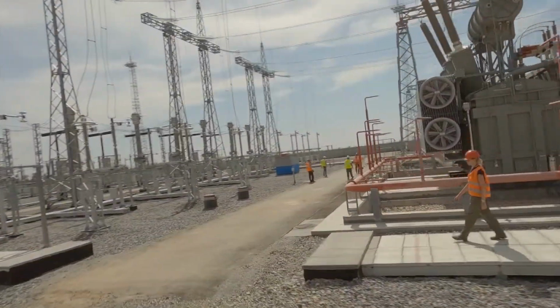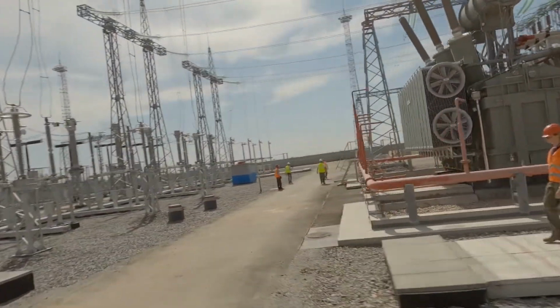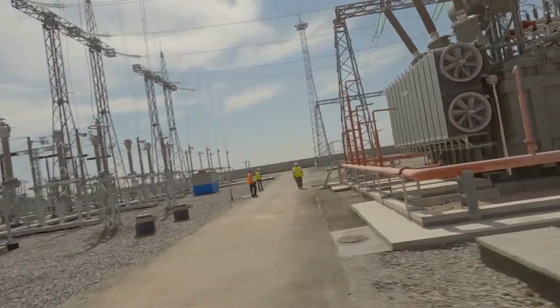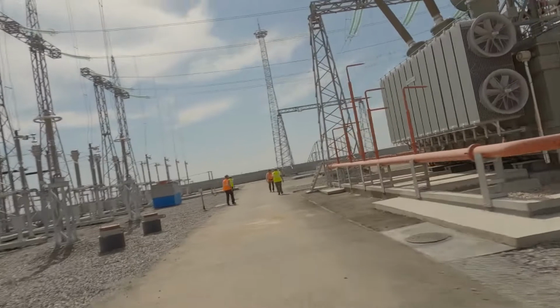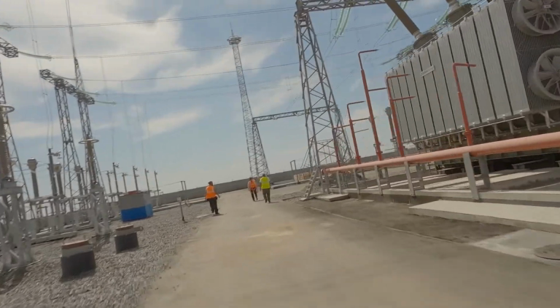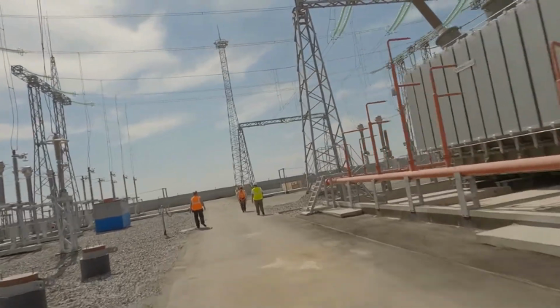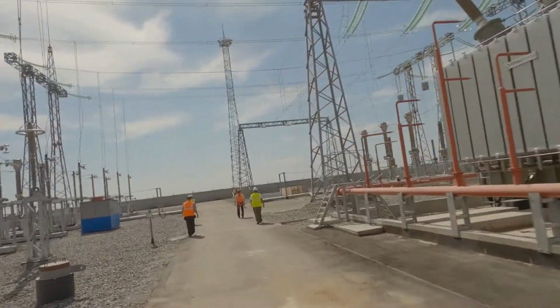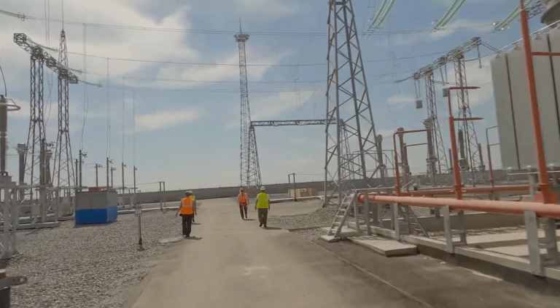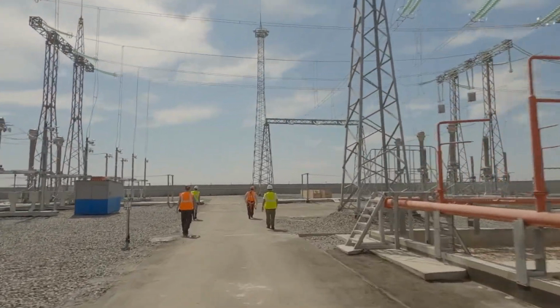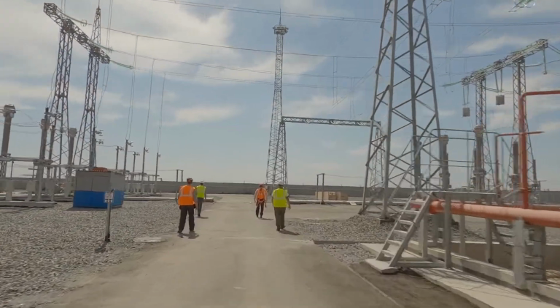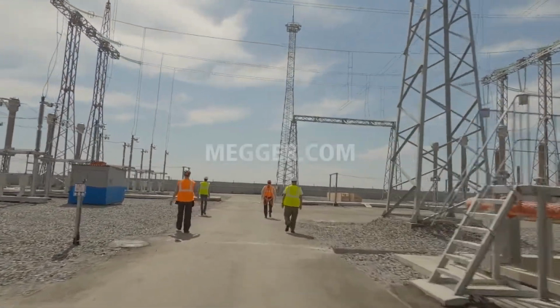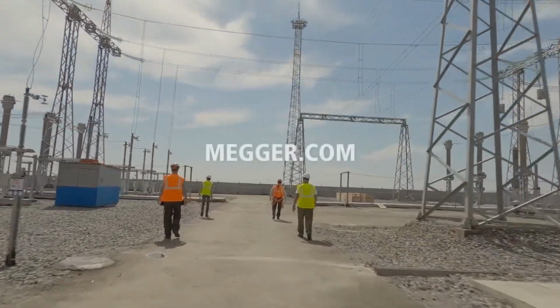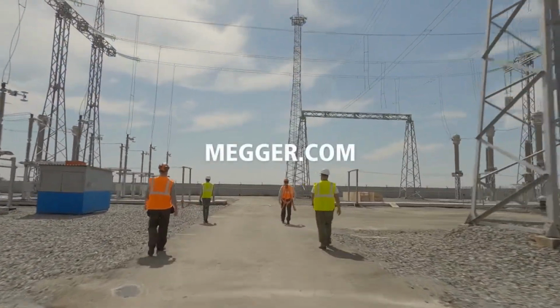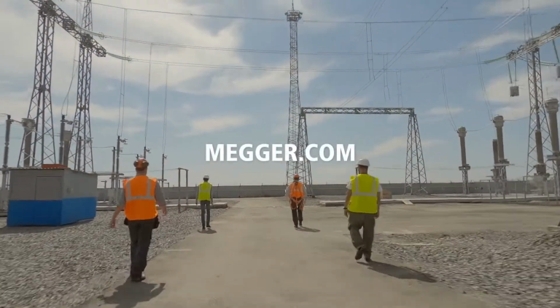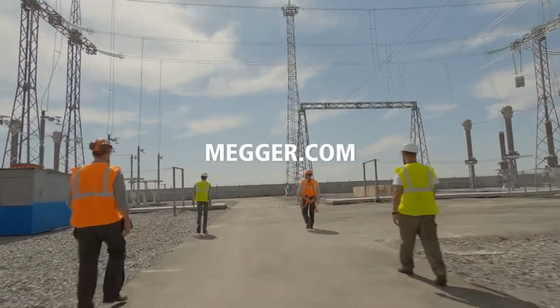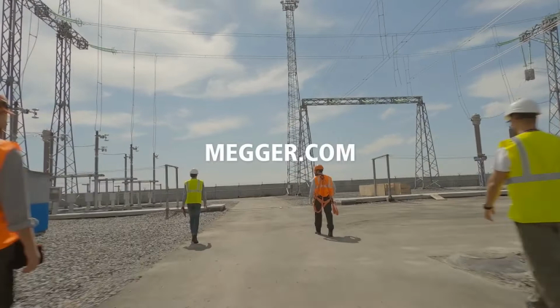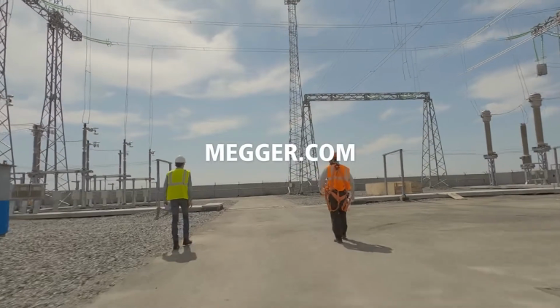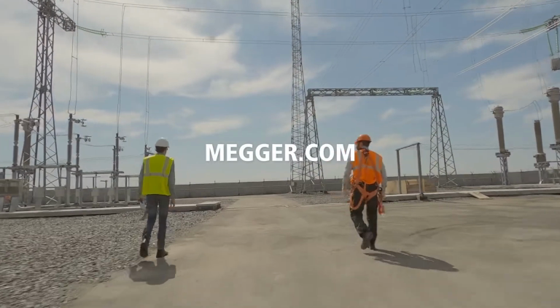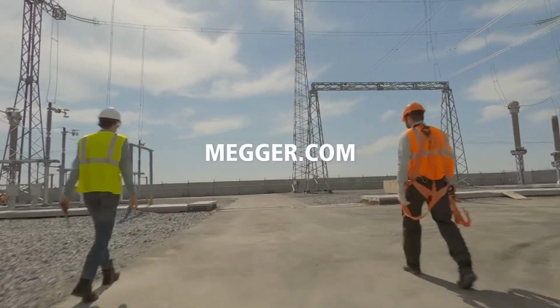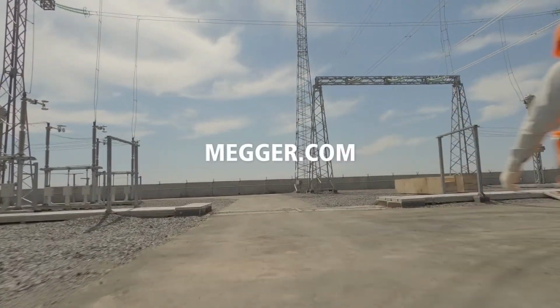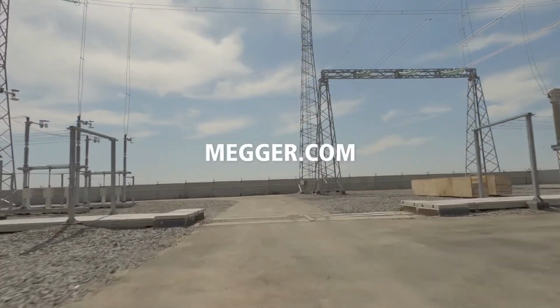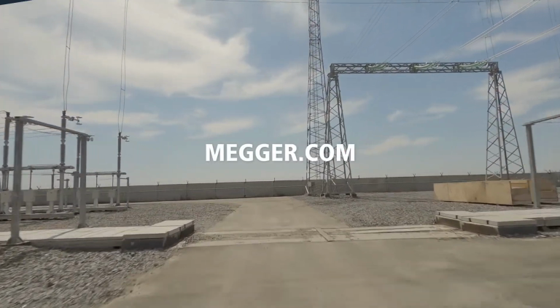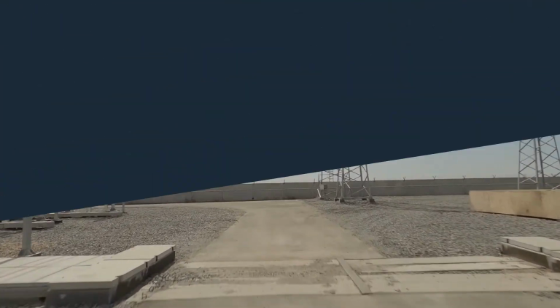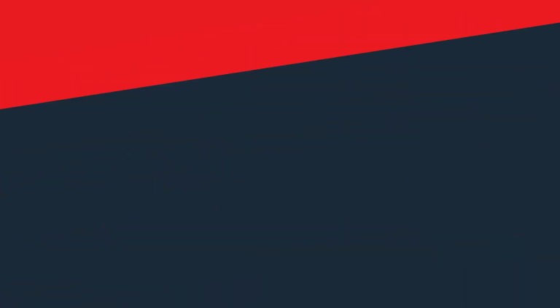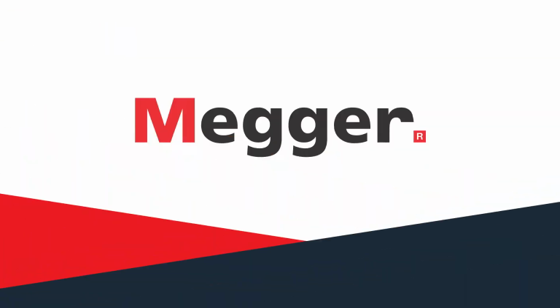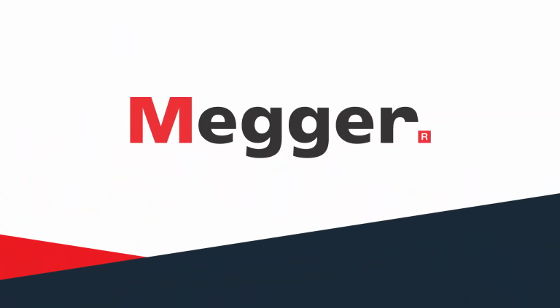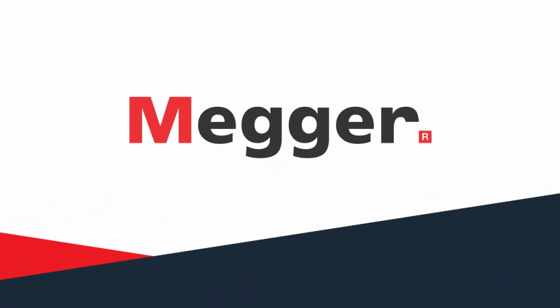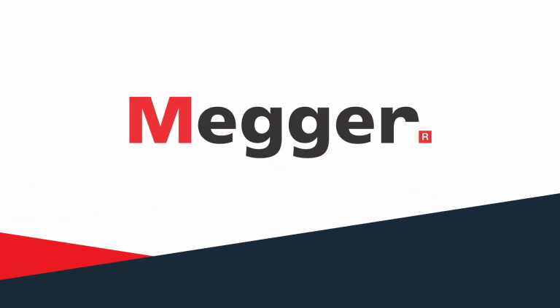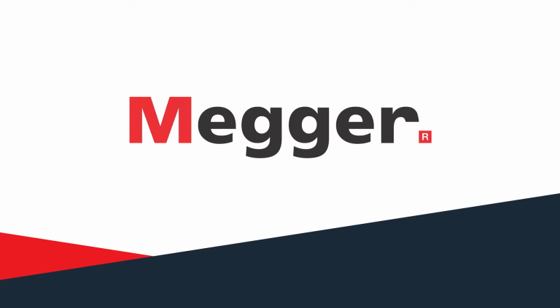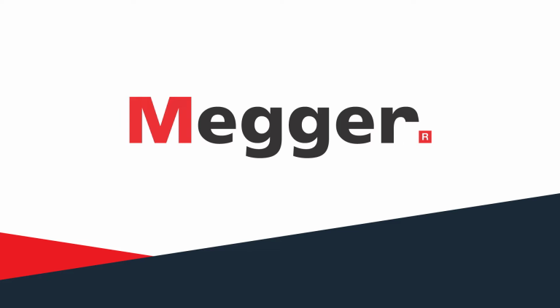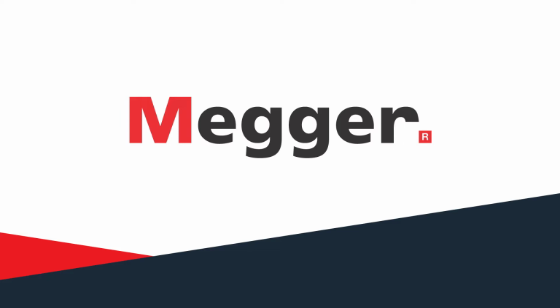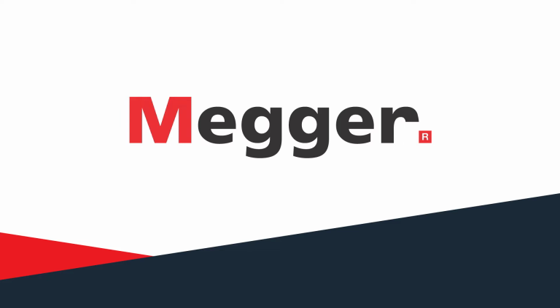To learn more about efficient and accurate circuit breaker analysers and the new MegaEagle 200, visit Mega.com or contact your local Mega representative. The new champion of circuit breaker testing.